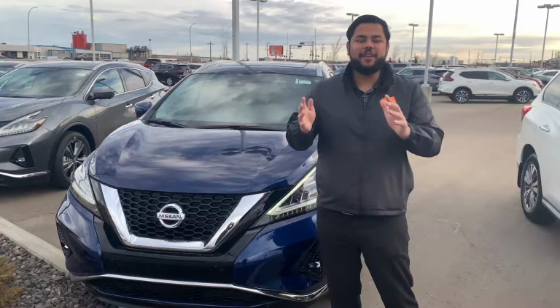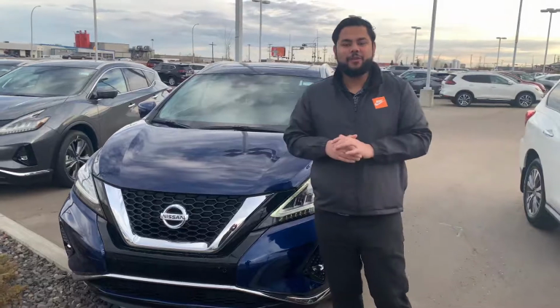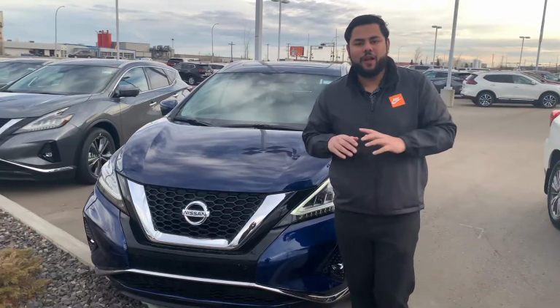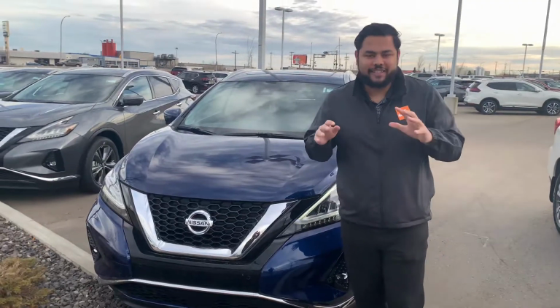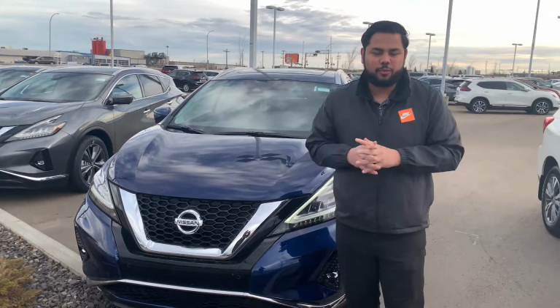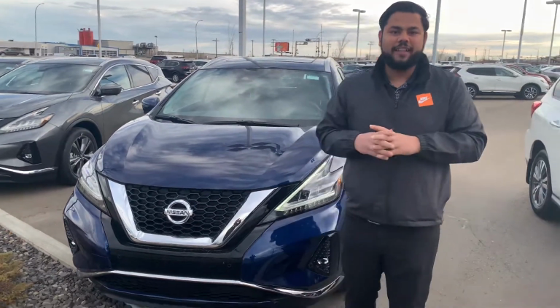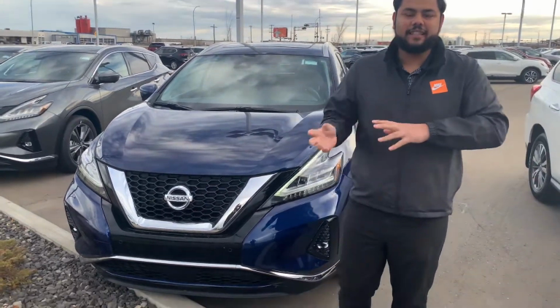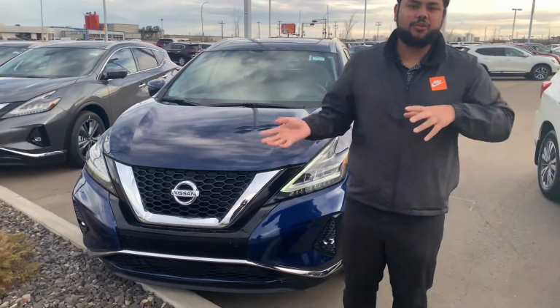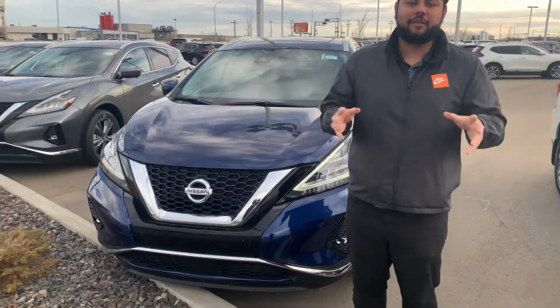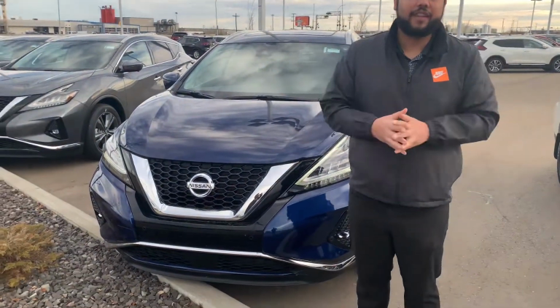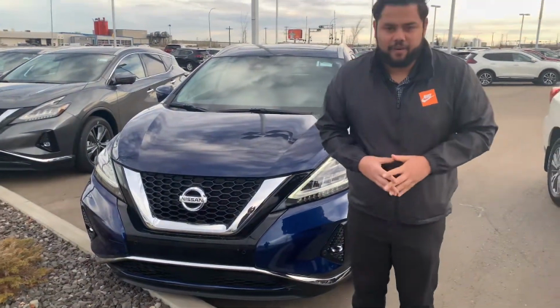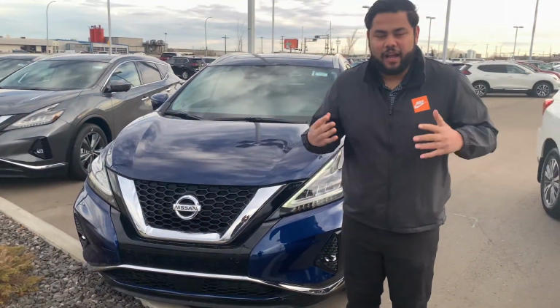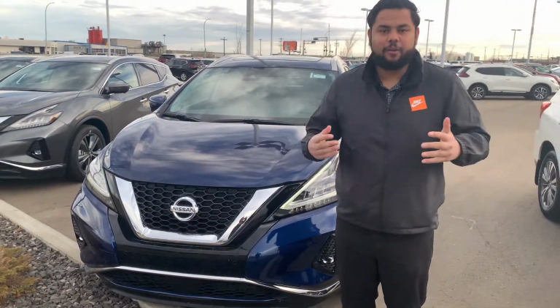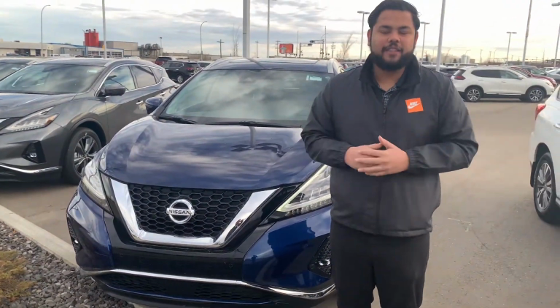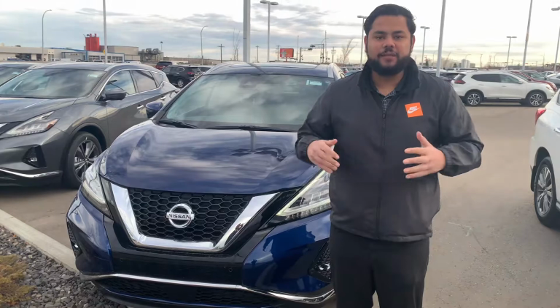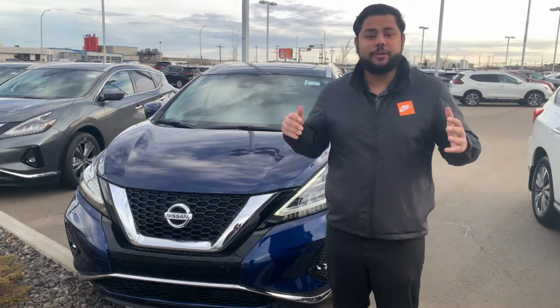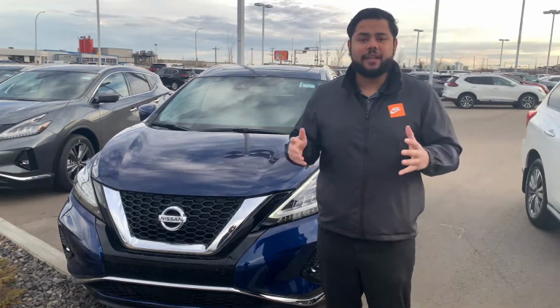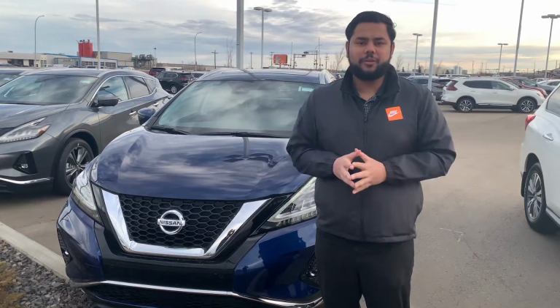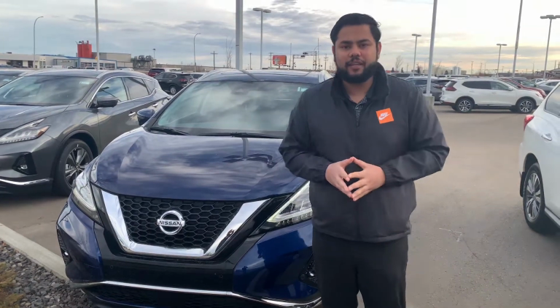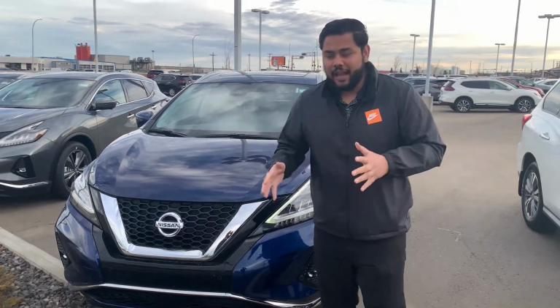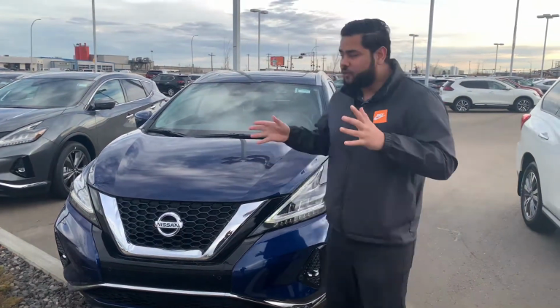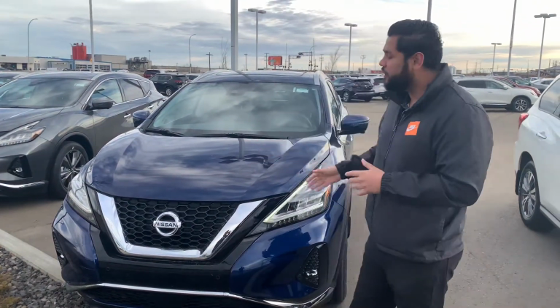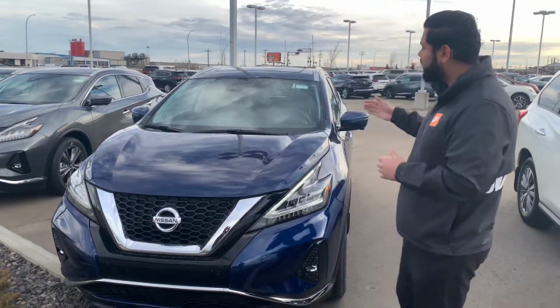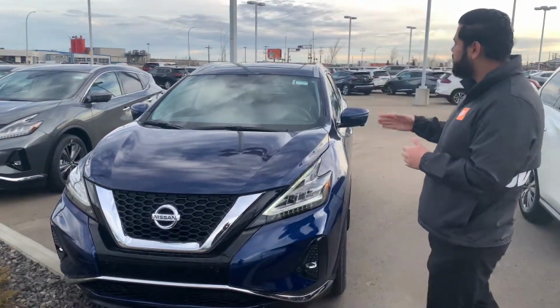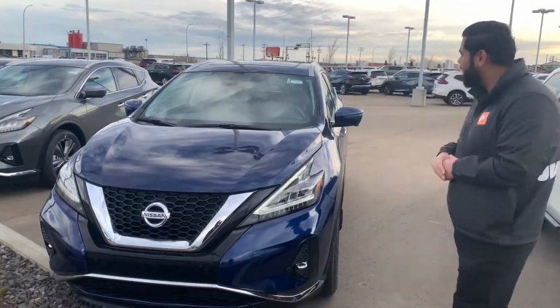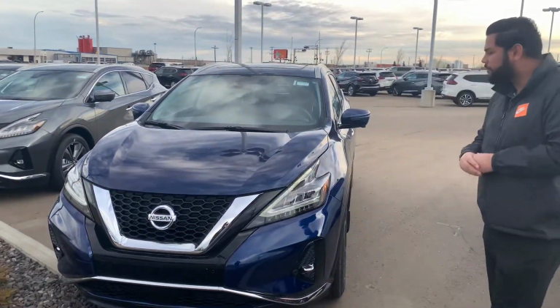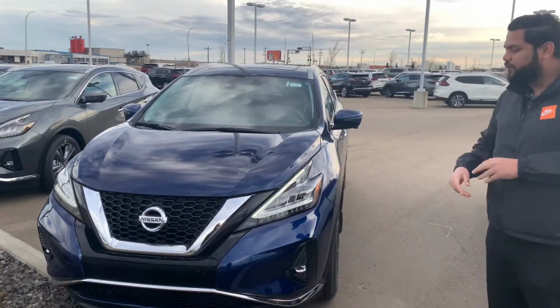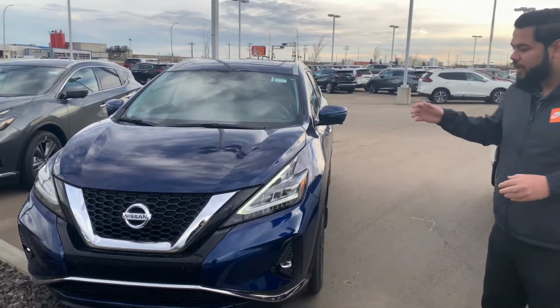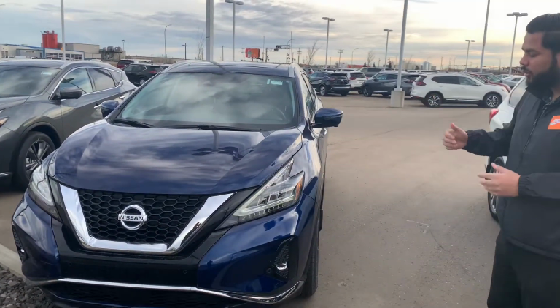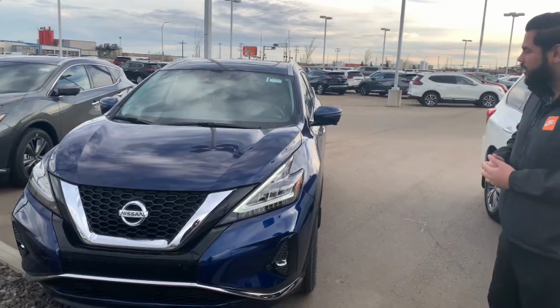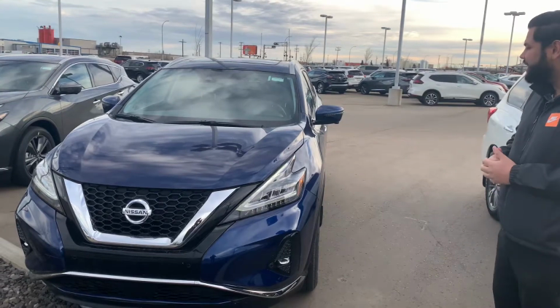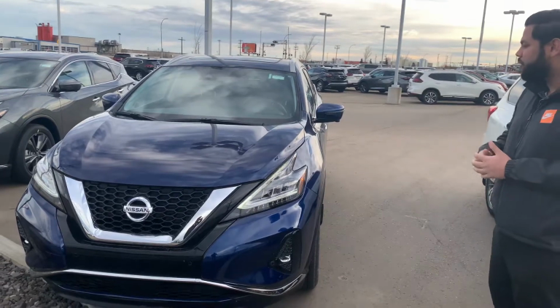Hey there, hope you're doing well. This is X with LA Nissan. I just want to get in front of the camera here, put a face to the name so you know exactly who you're dealing with. And of course, giving you a closer look at that beautiful 2020 Nissan Murano.